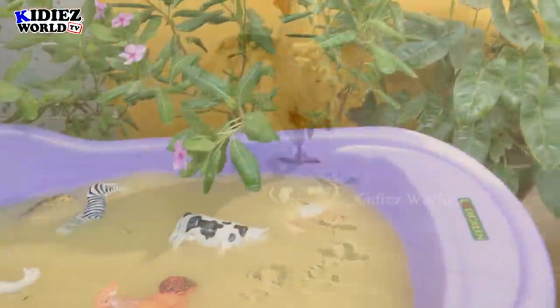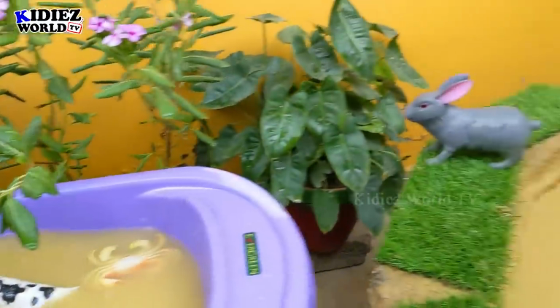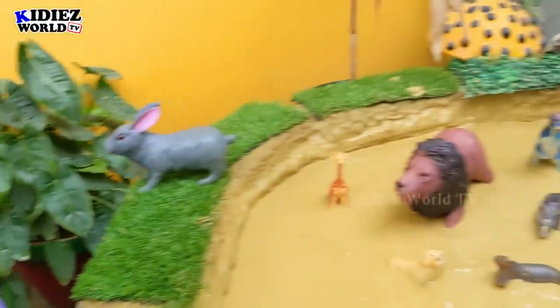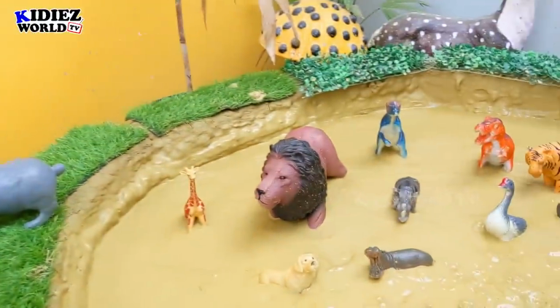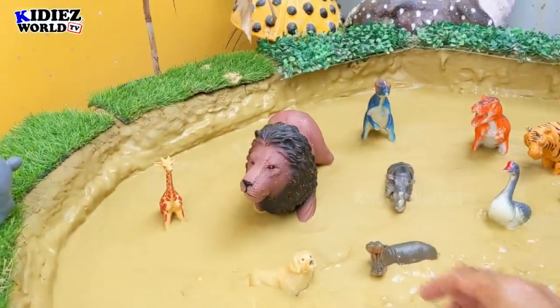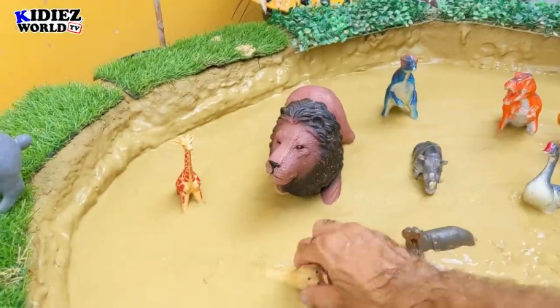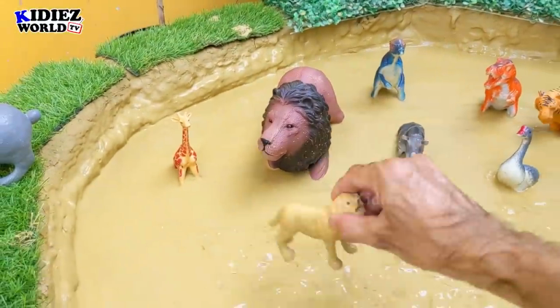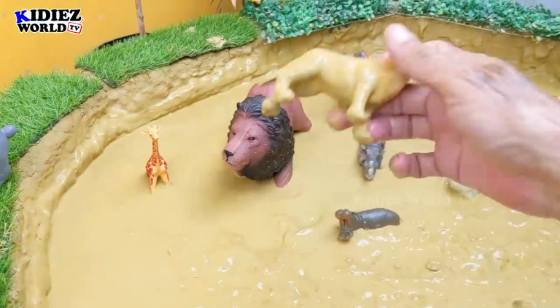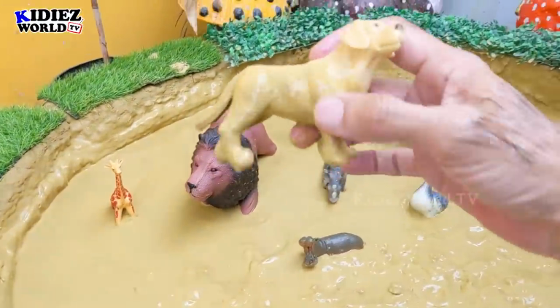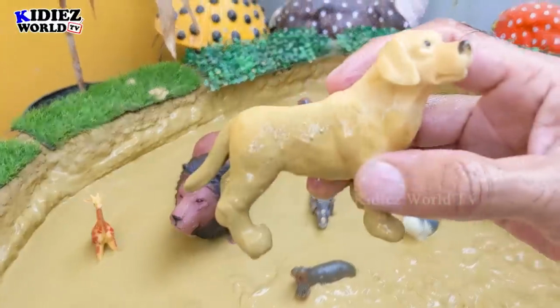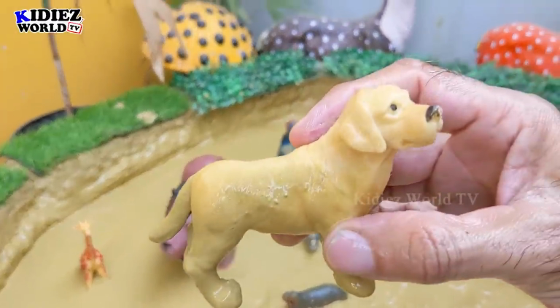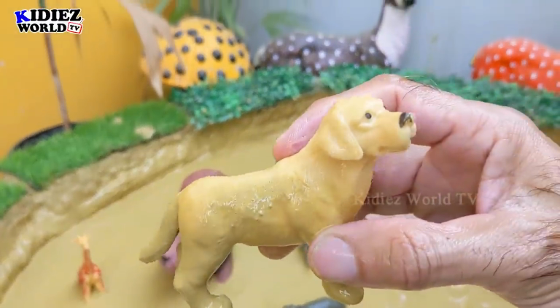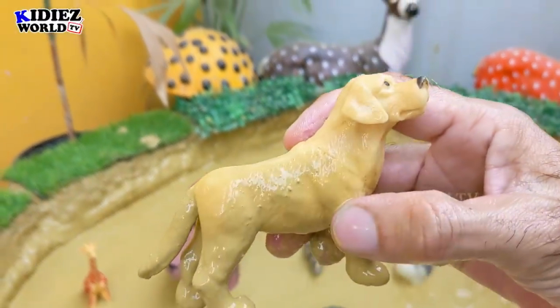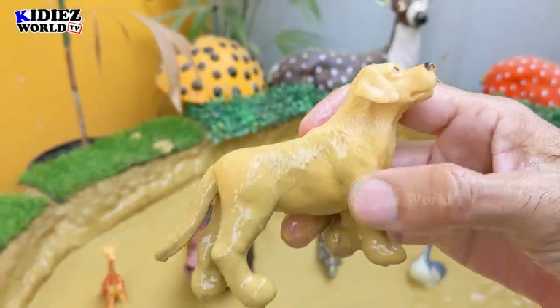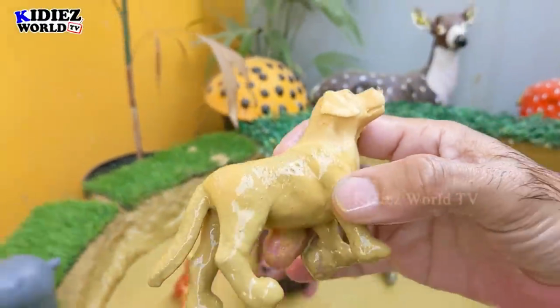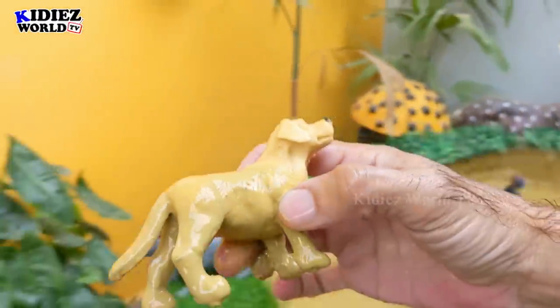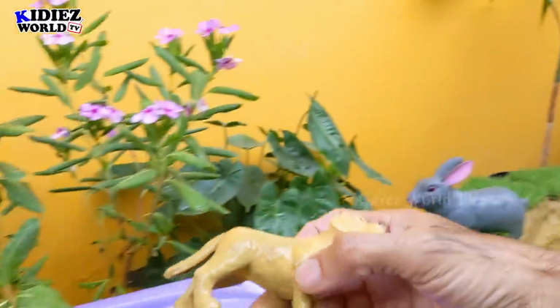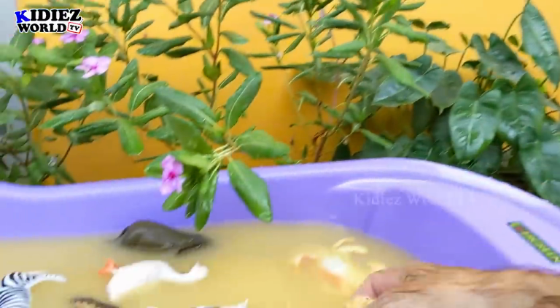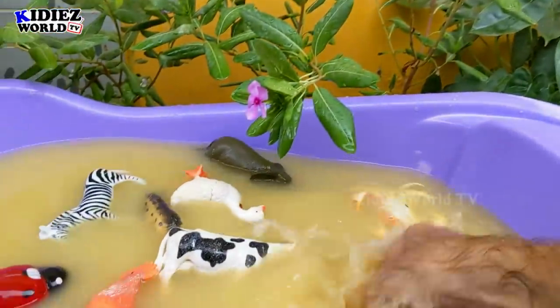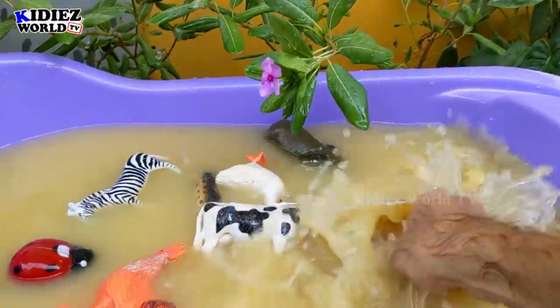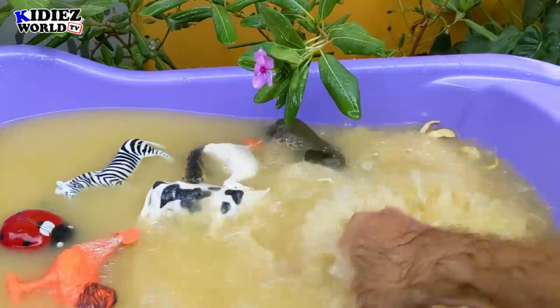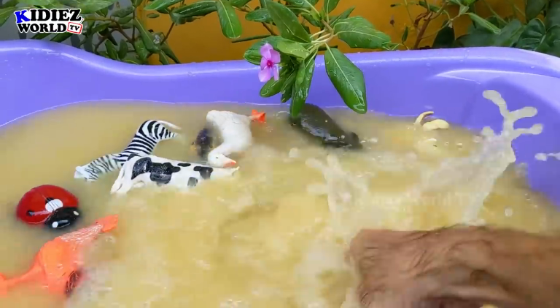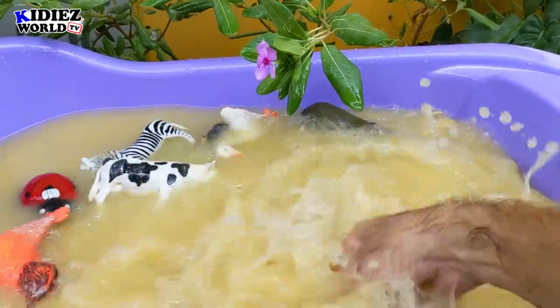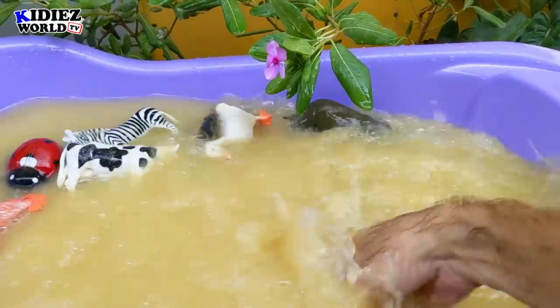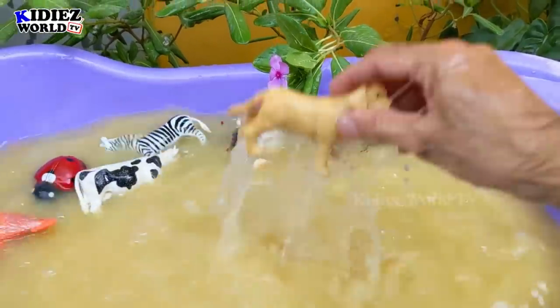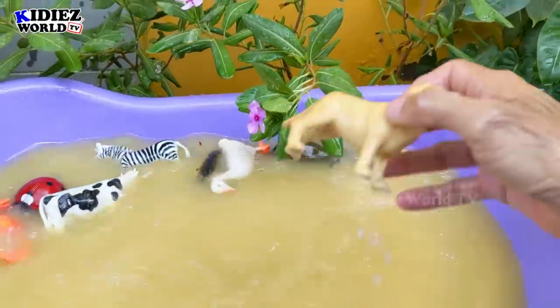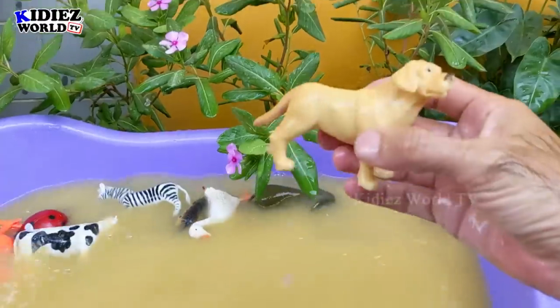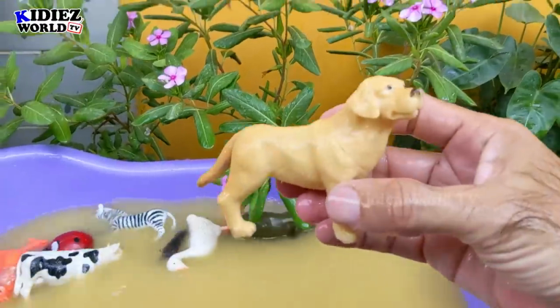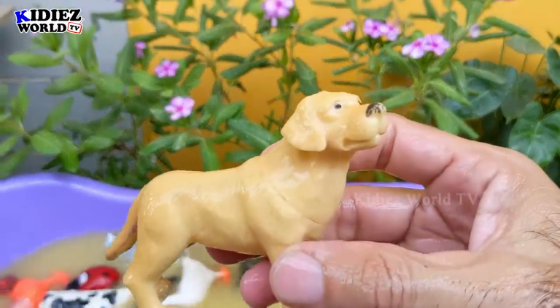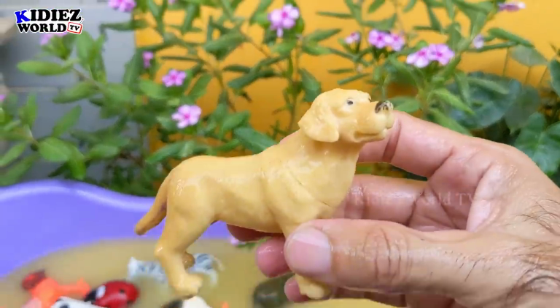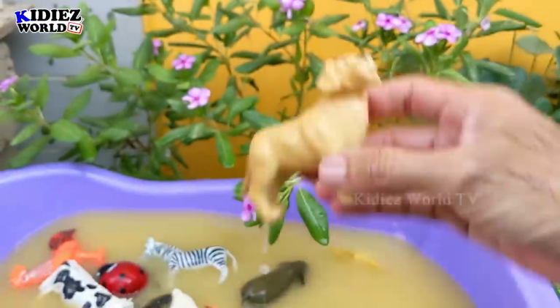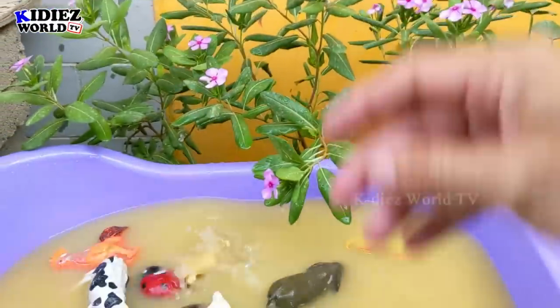And the next one we have is Dog. Dogs are pet animals. Very cute and very loyal animals dogs are. Dog. Here we go.